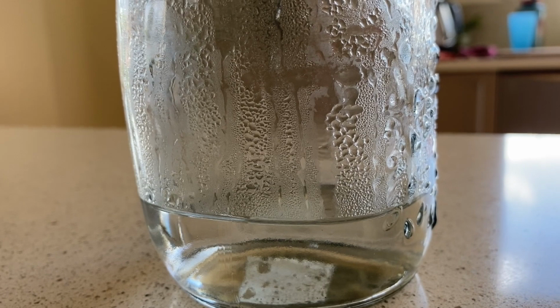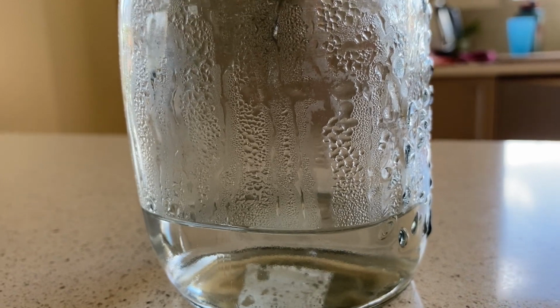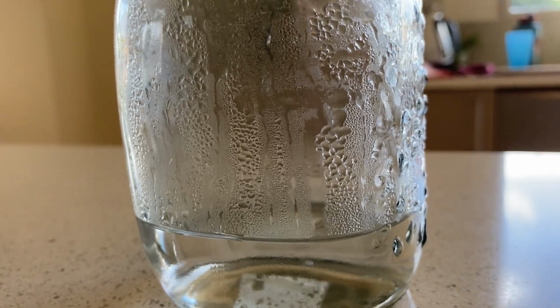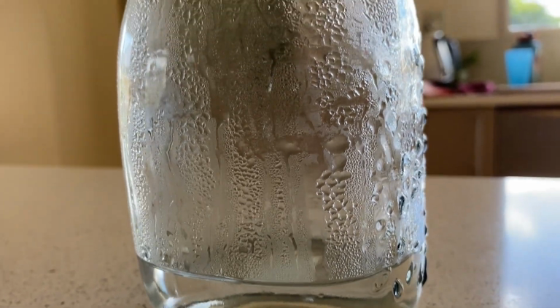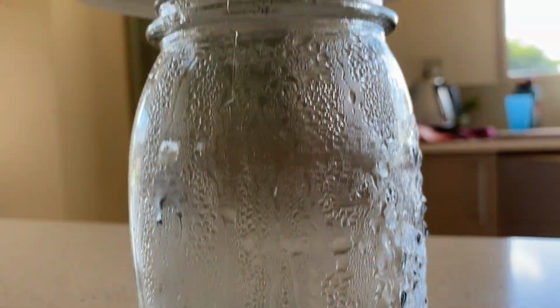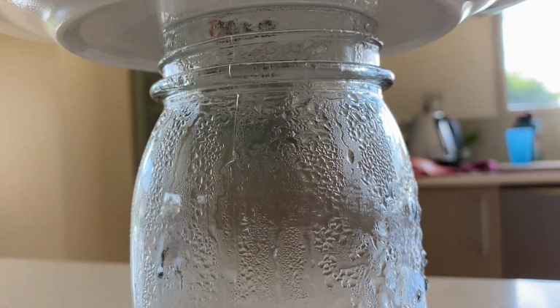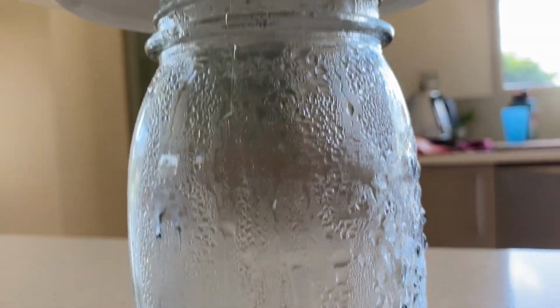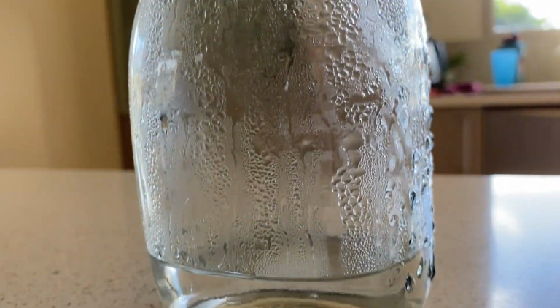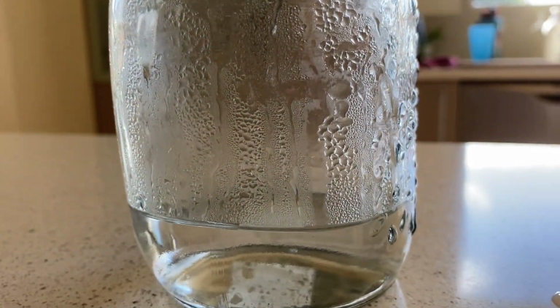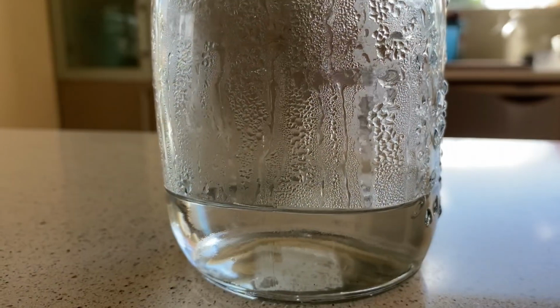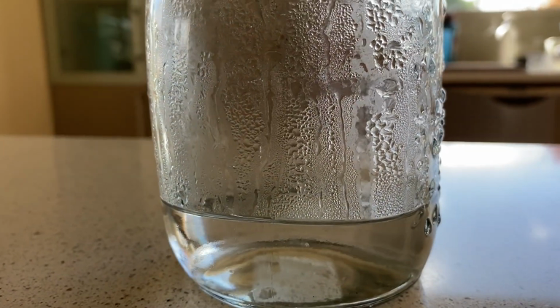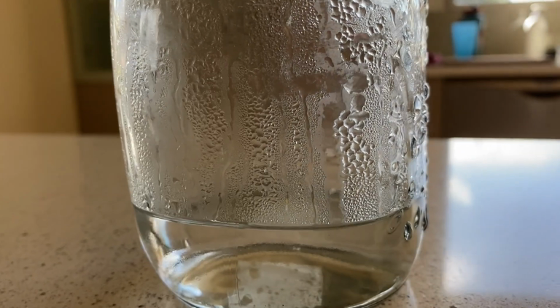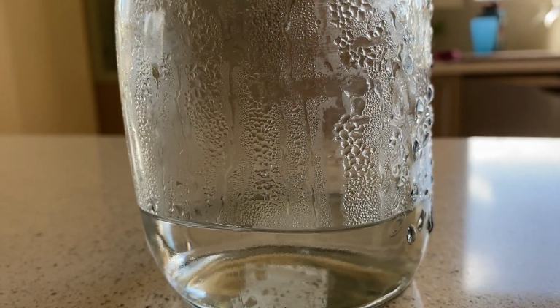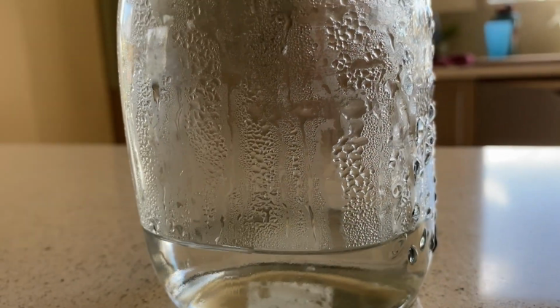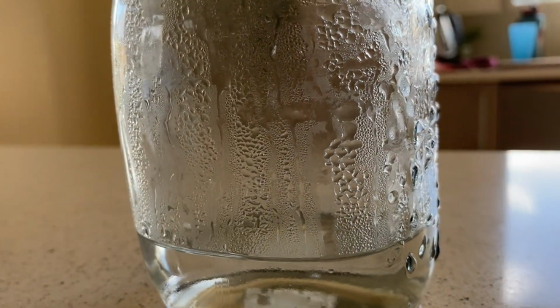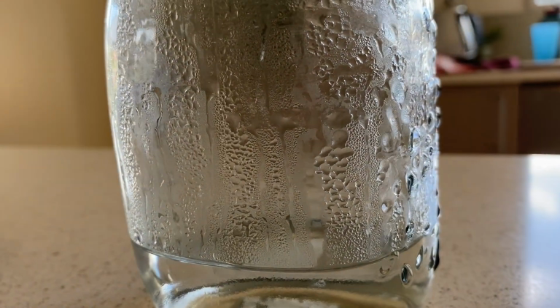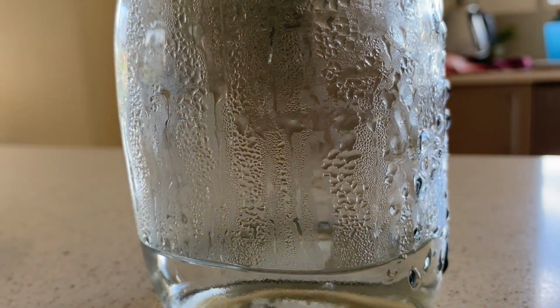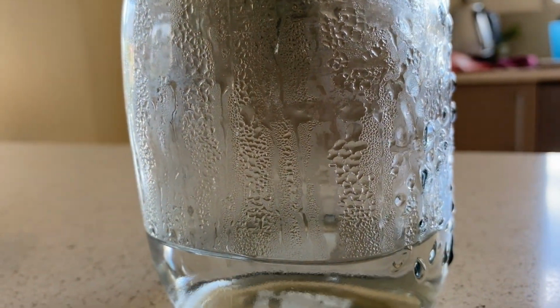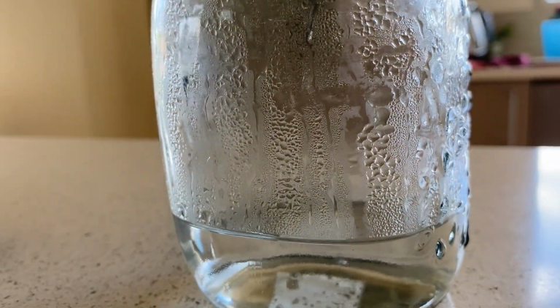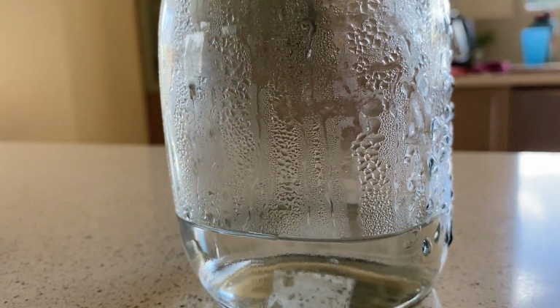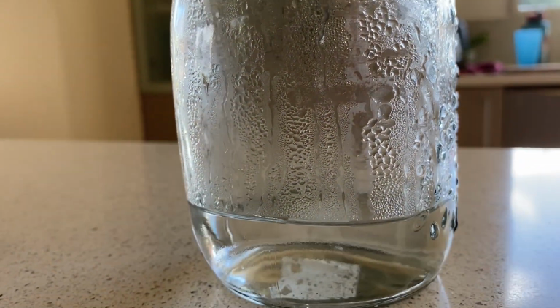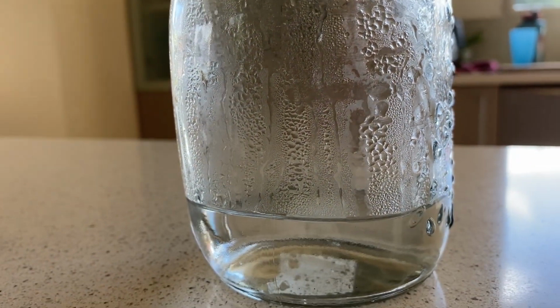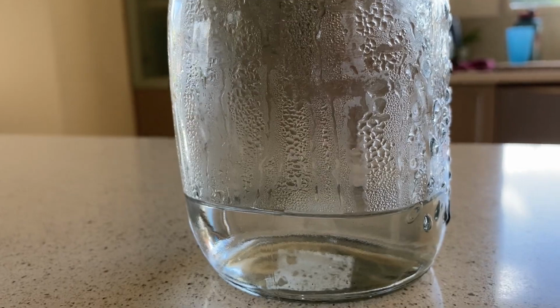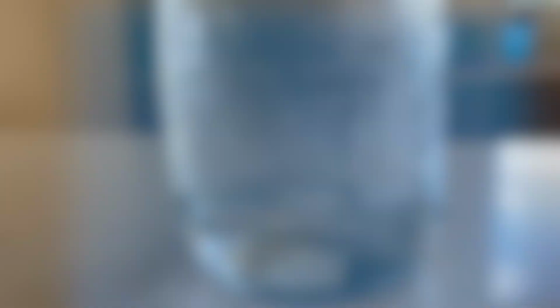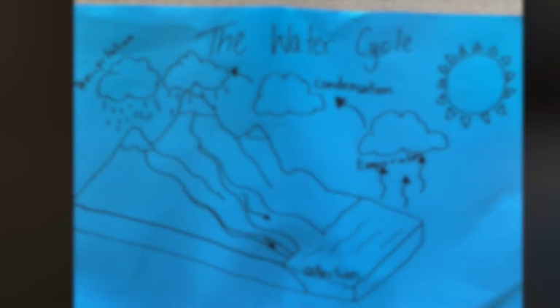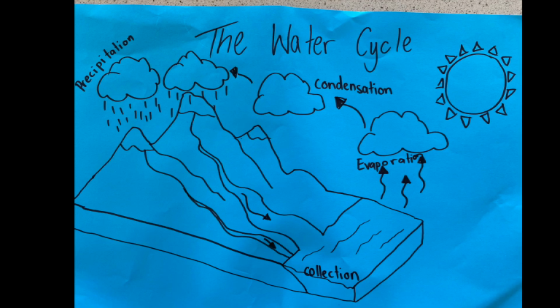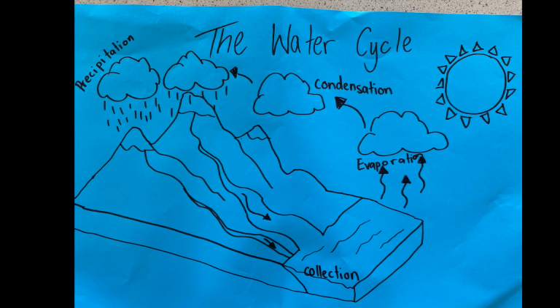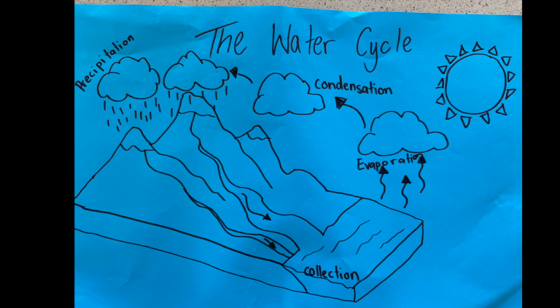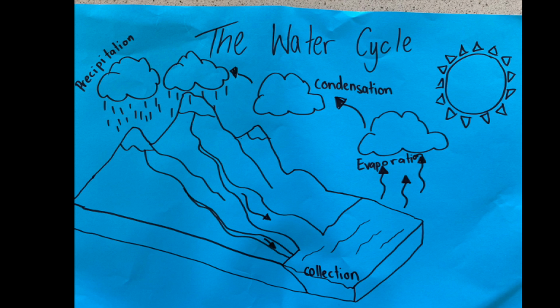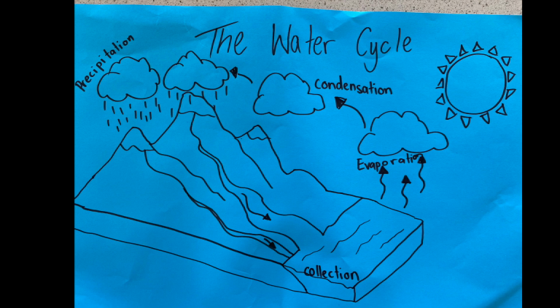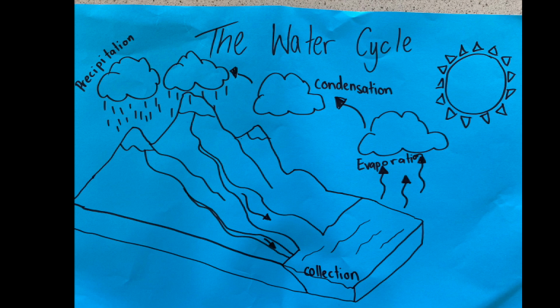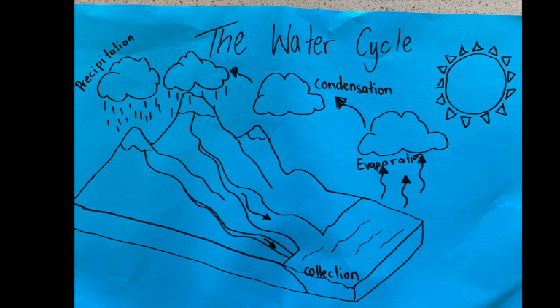Give it a go at home and see if yours will make rain — probably a little bit better than mine! That's showing the water cycle, and I'll show you a quick diagram of how it works. Here's my poorly drawn example of how the water cycle works.